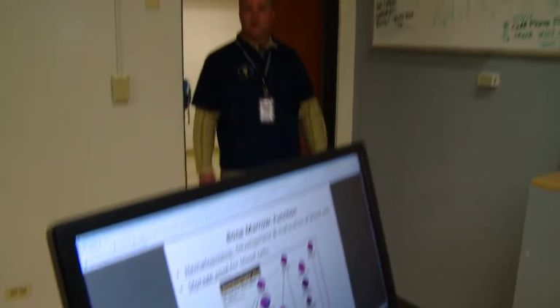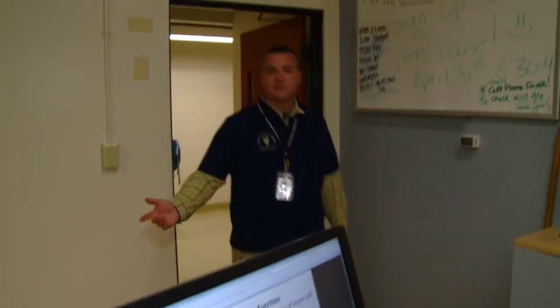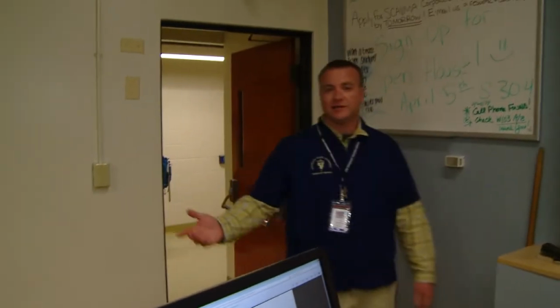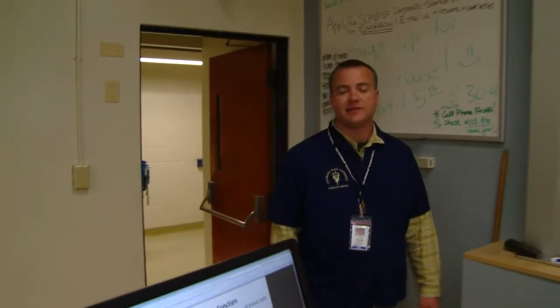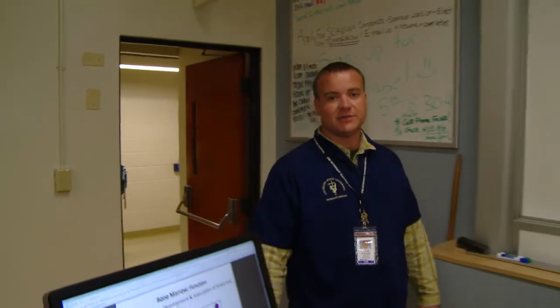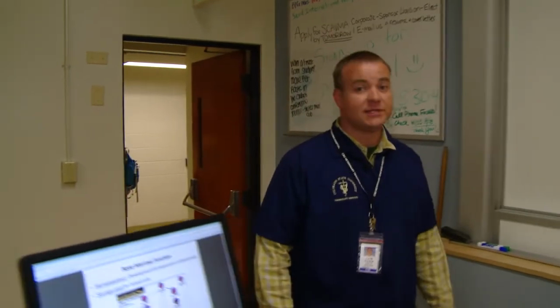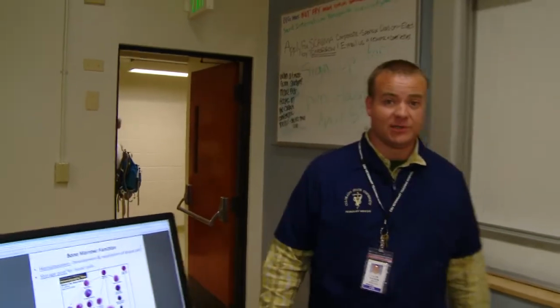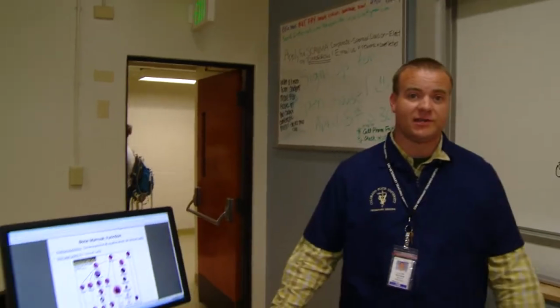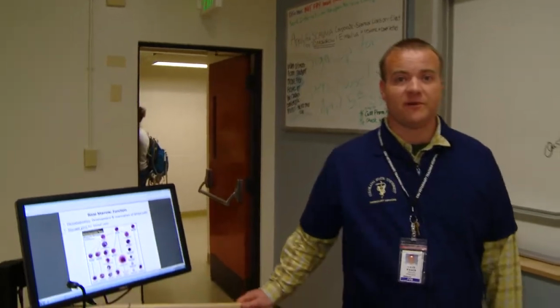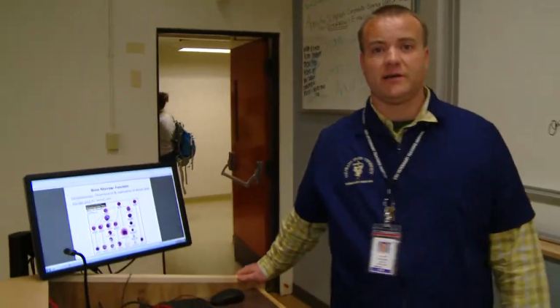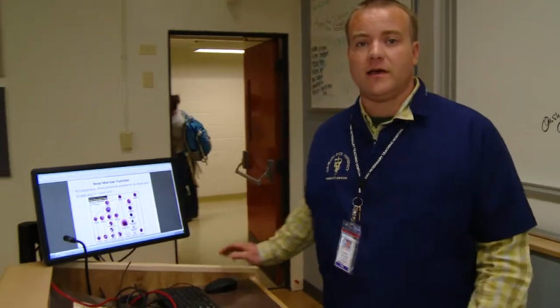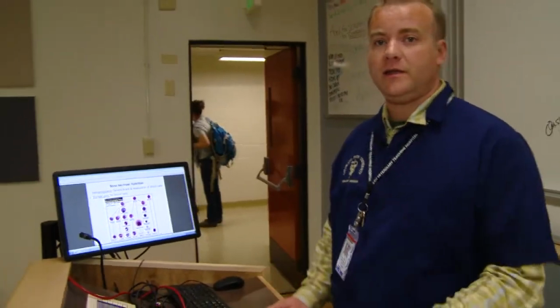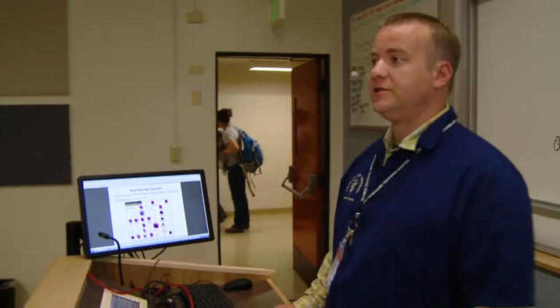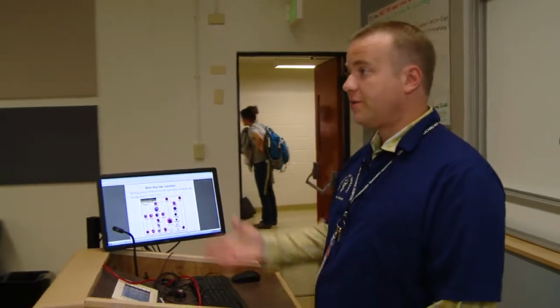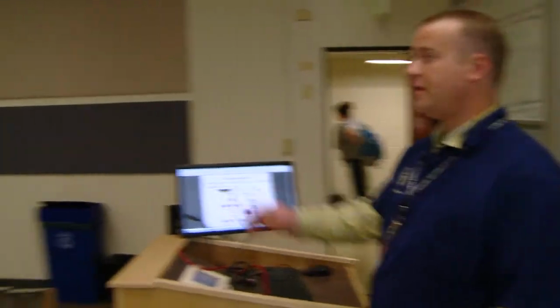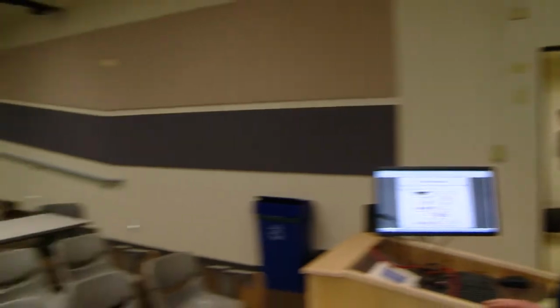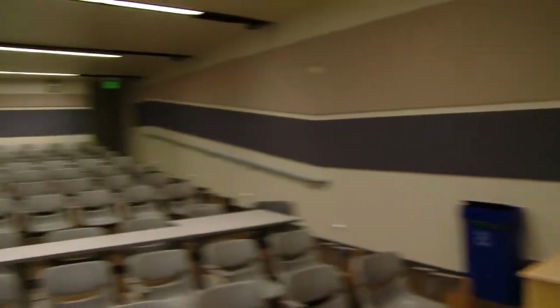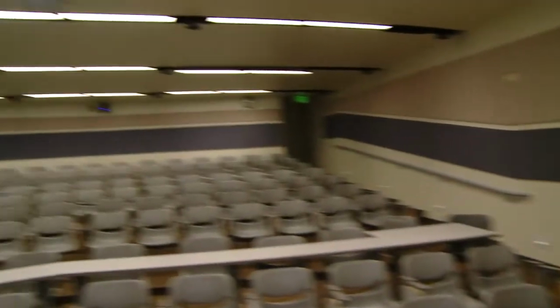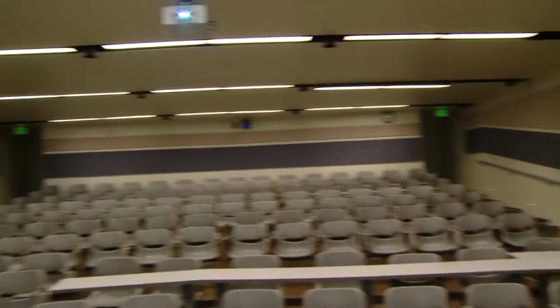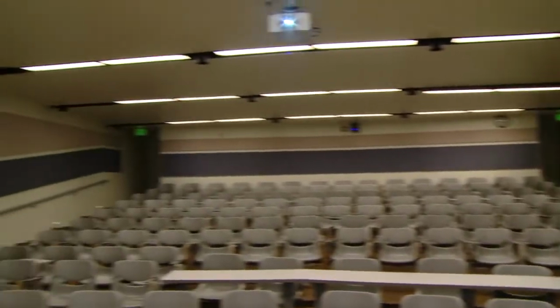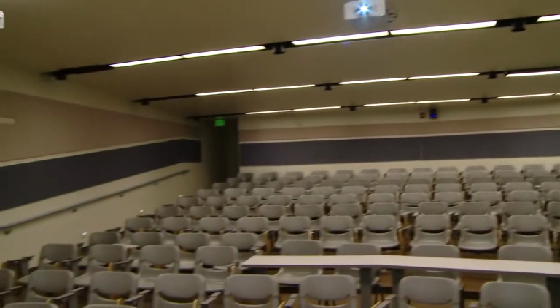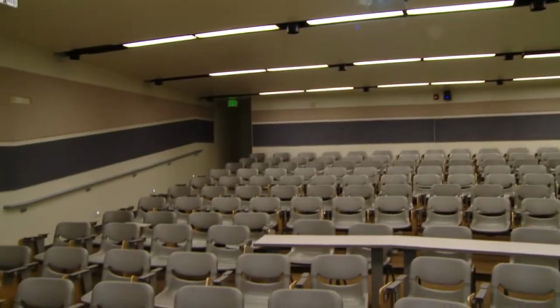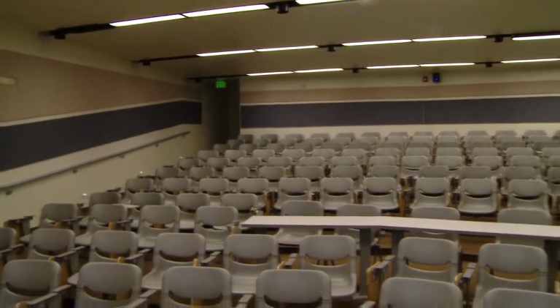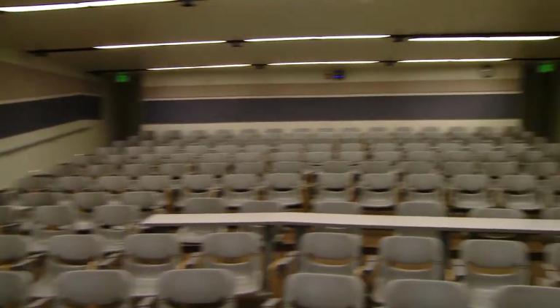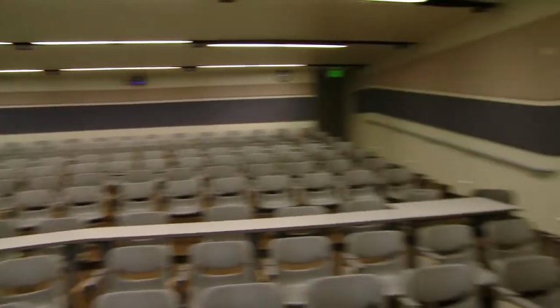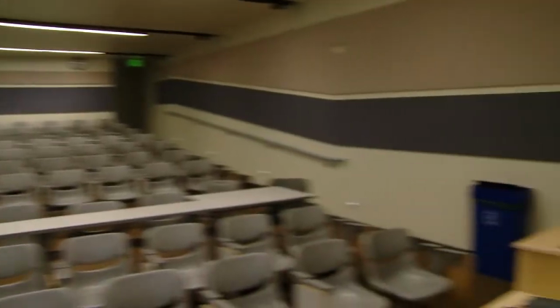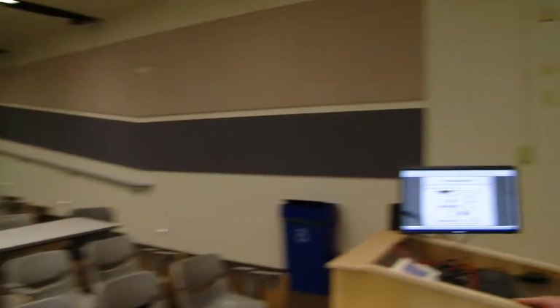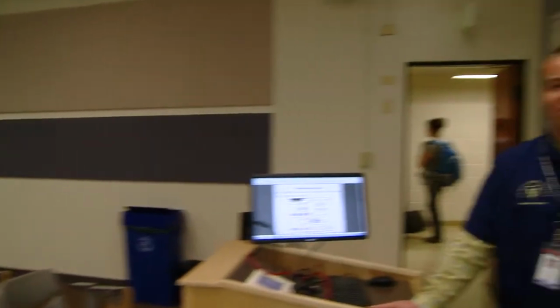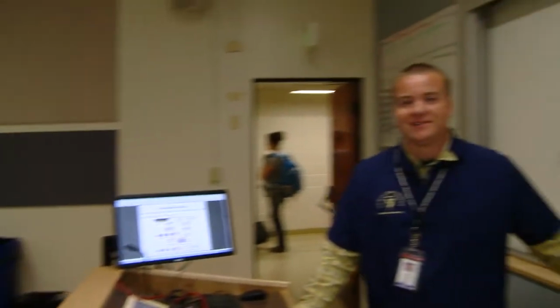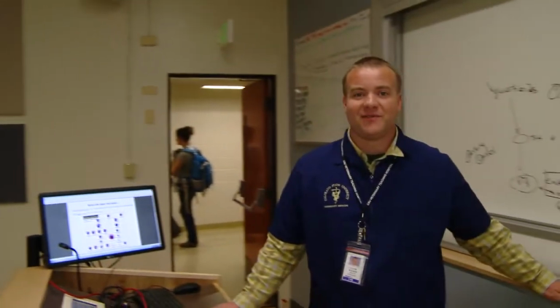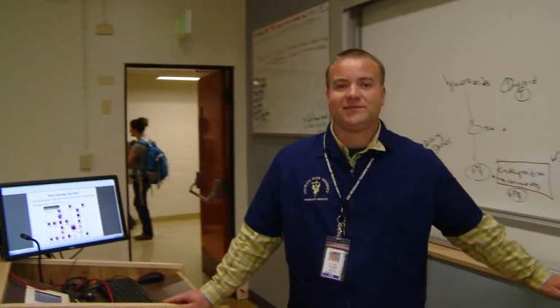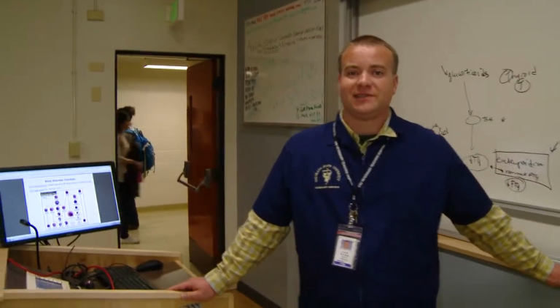As we come in here, this is the classroom where we're going to spend the majority of your first-year time. You can see there are 138 seats out here for the 138 students let into the freshman class. You'd be very honored when you come in and sit in one of these seats for the first time.